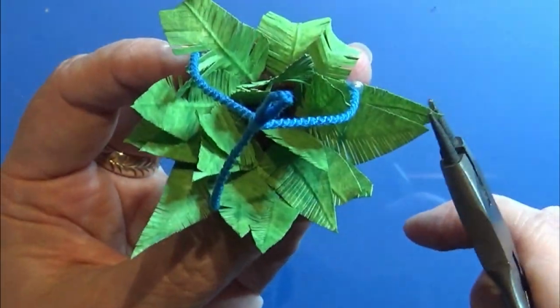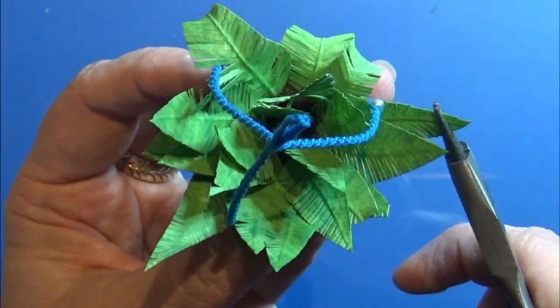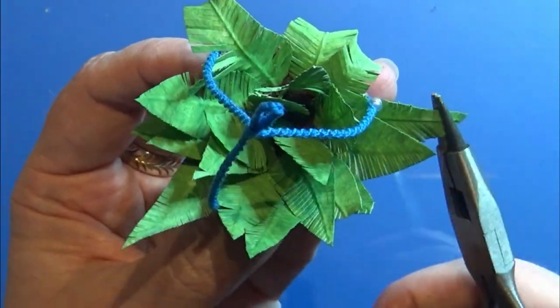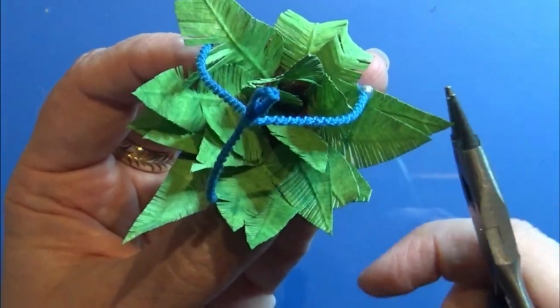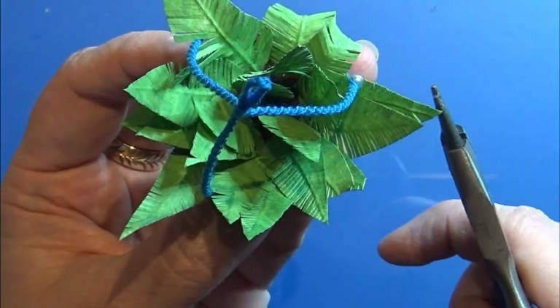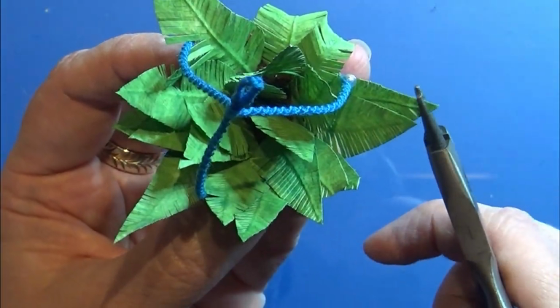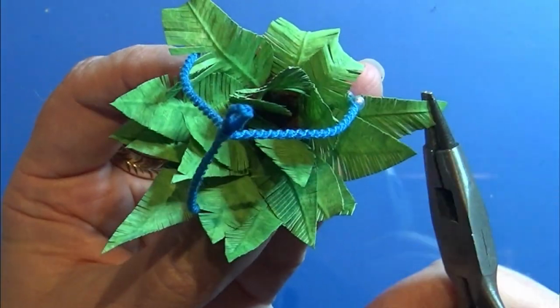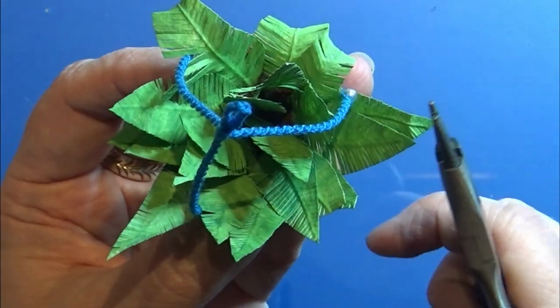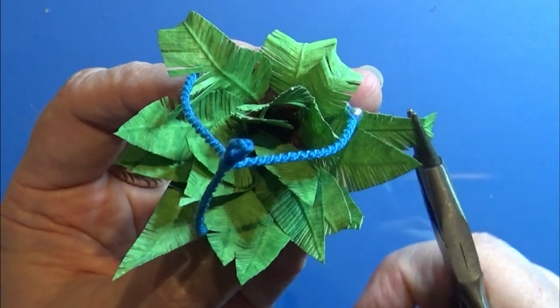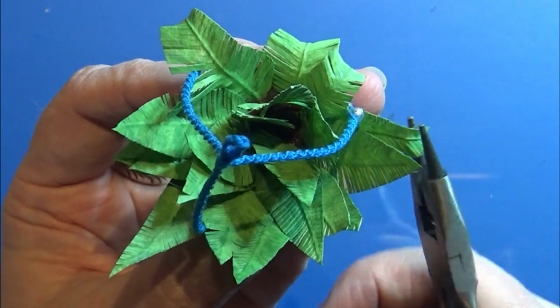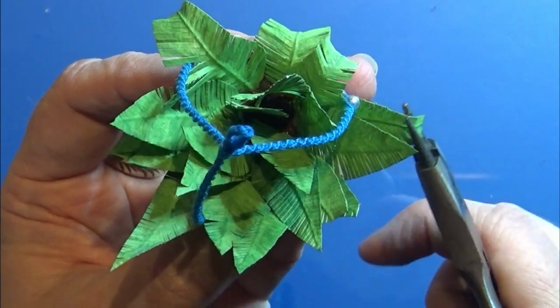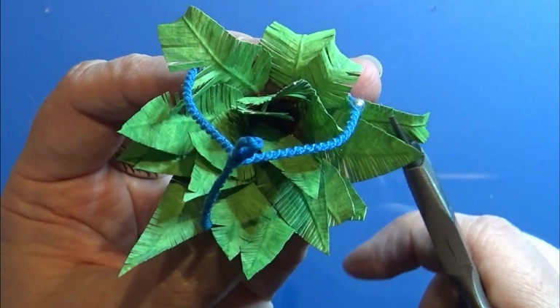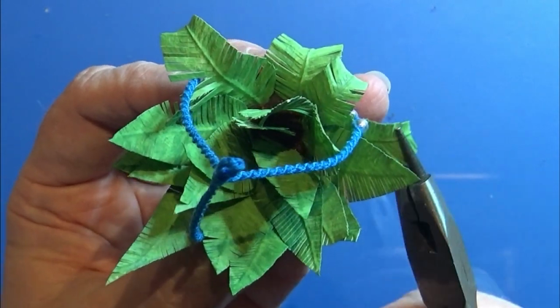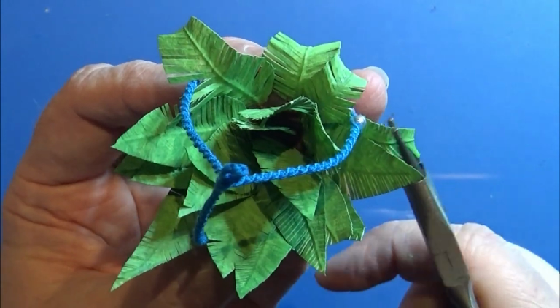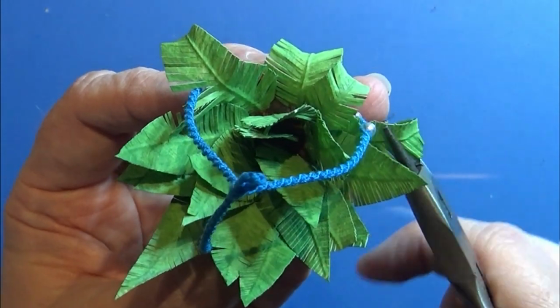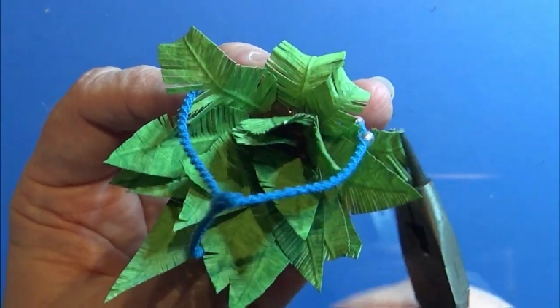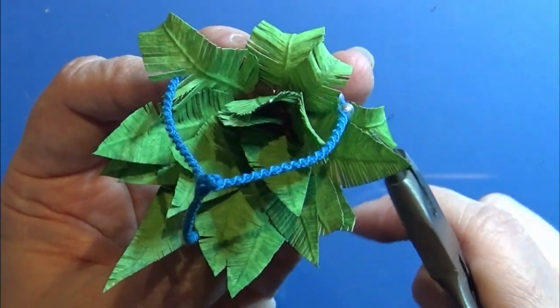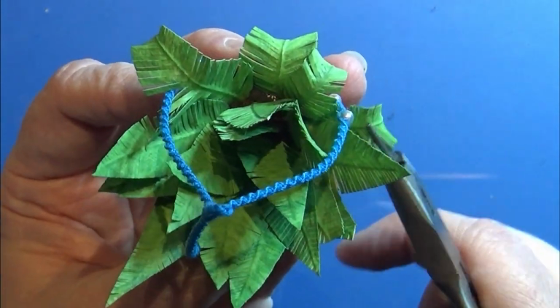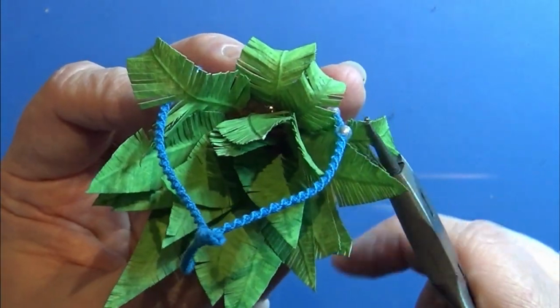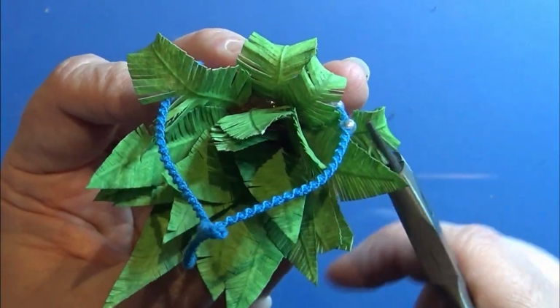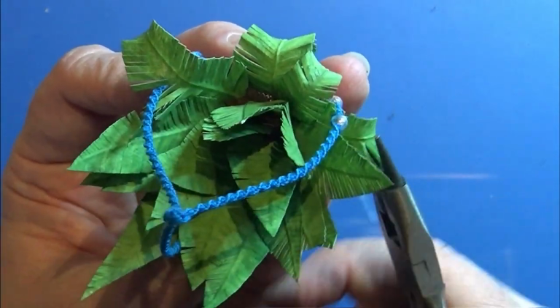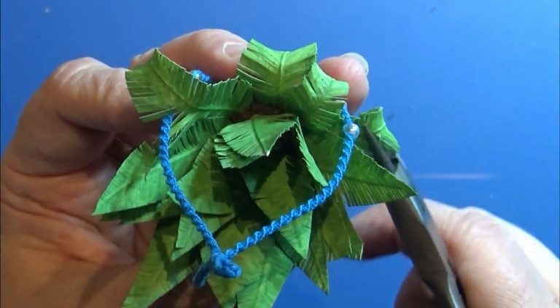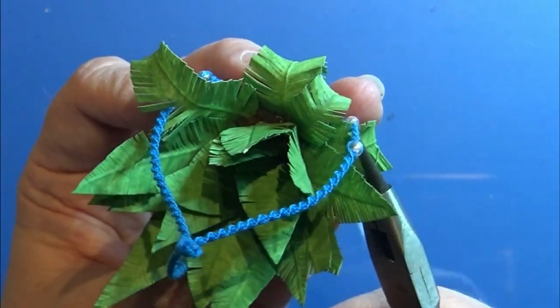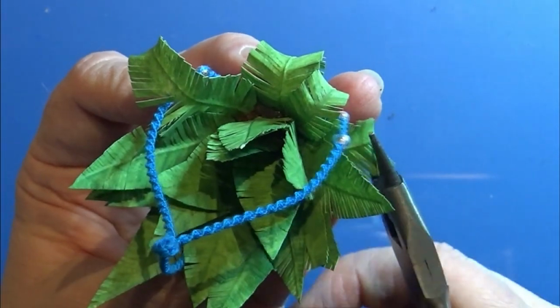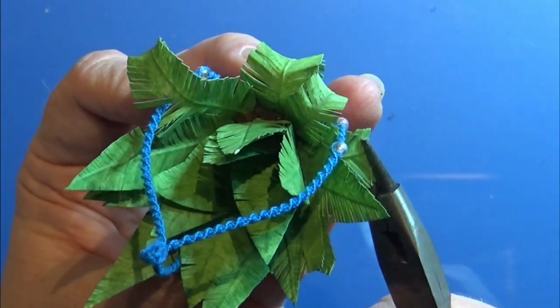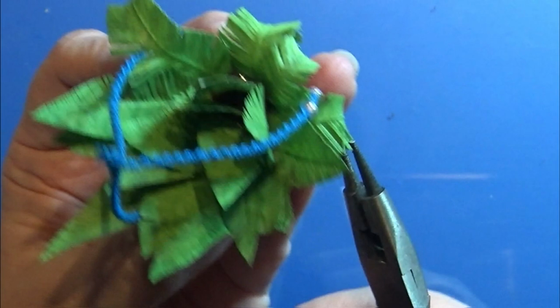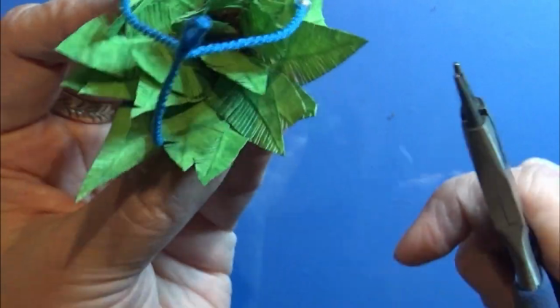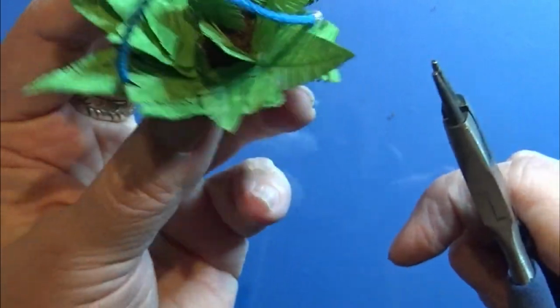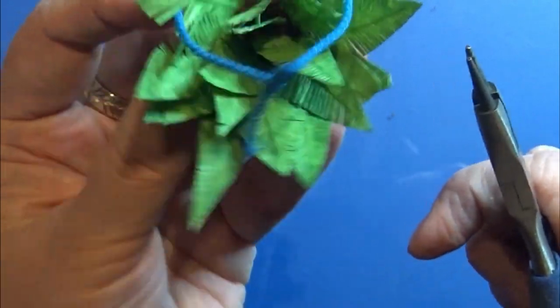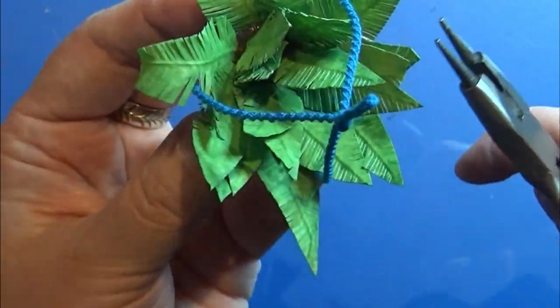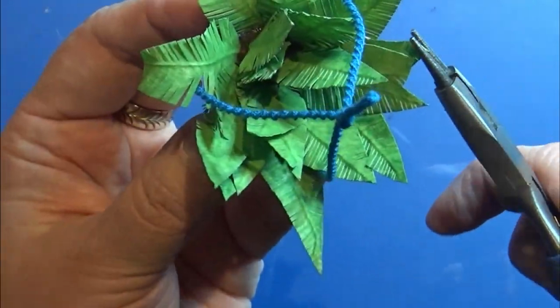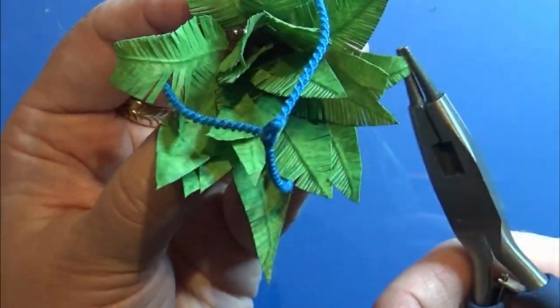That's all there is to this little plant. This was not that long of a tutorial, but I hope you liked it anyway. Happy crafting!